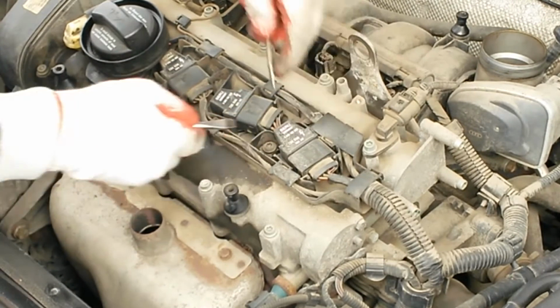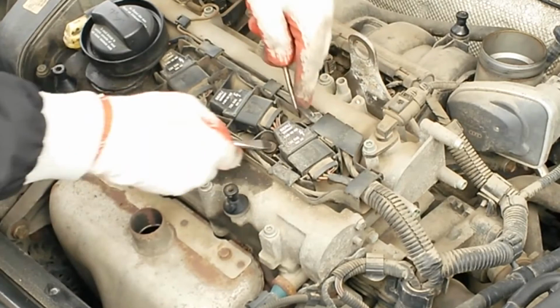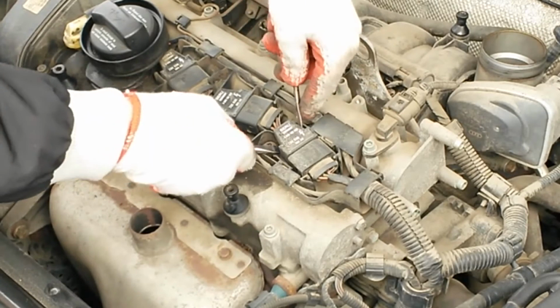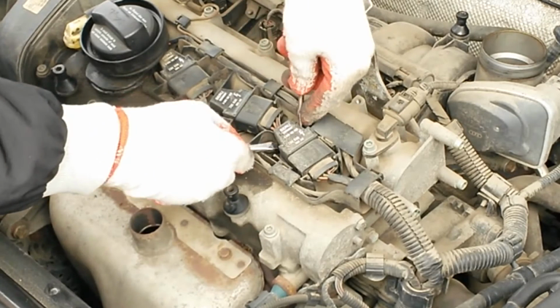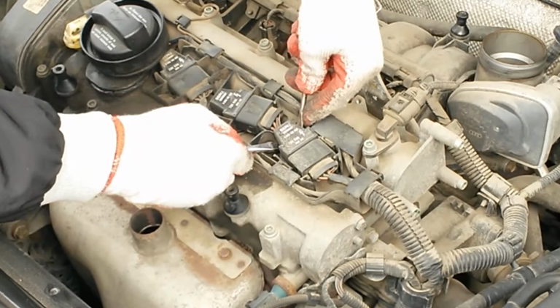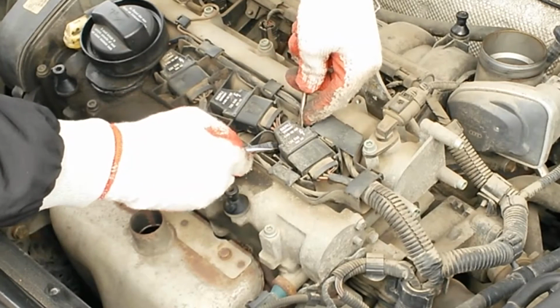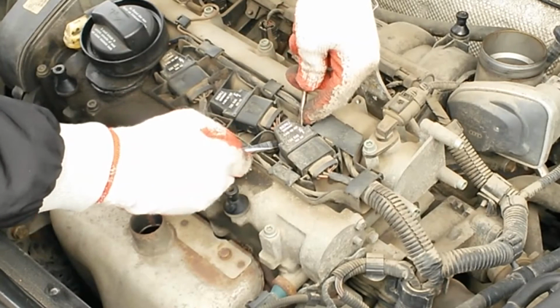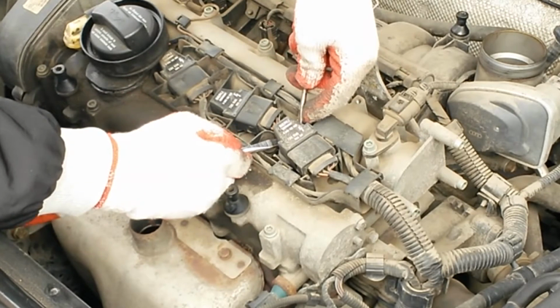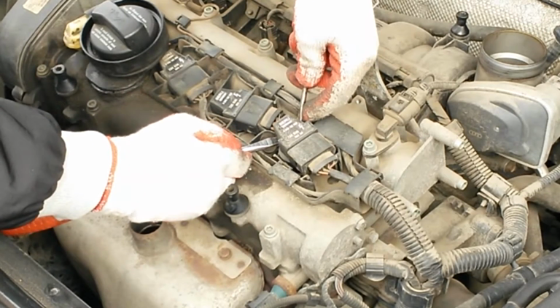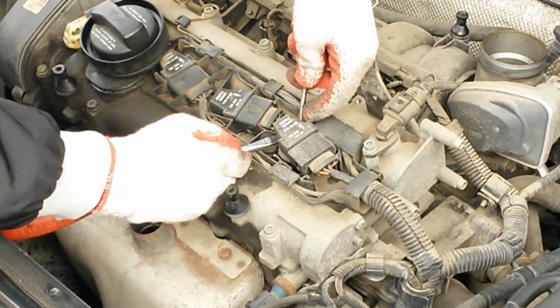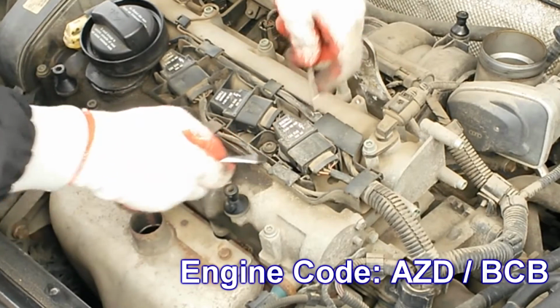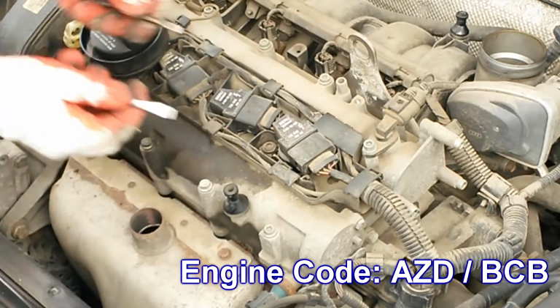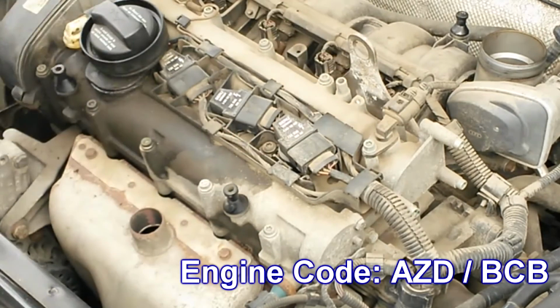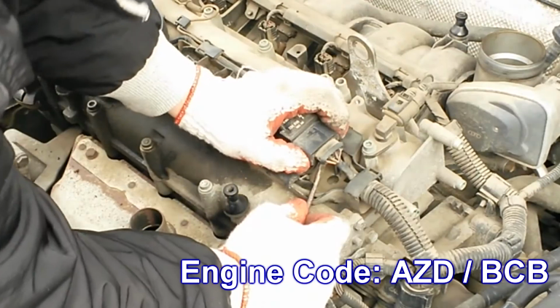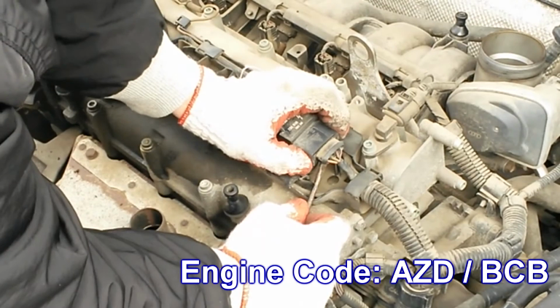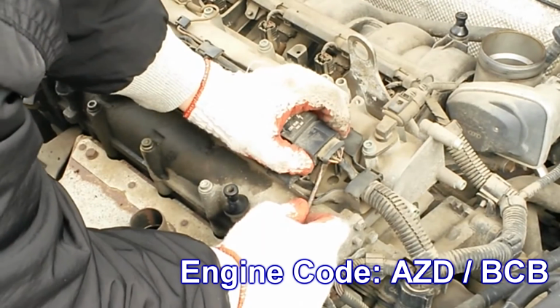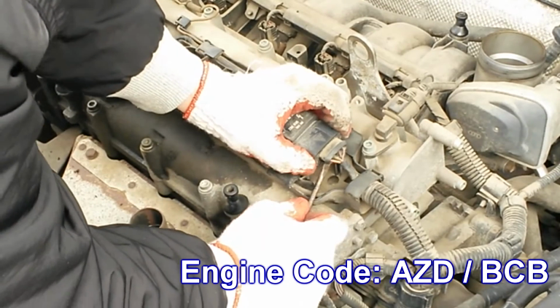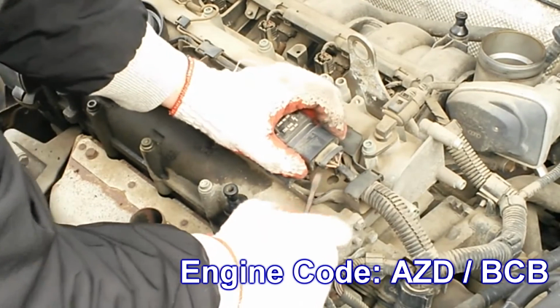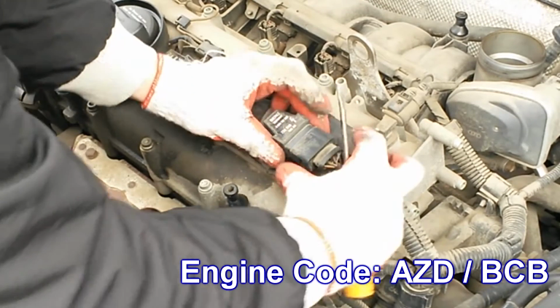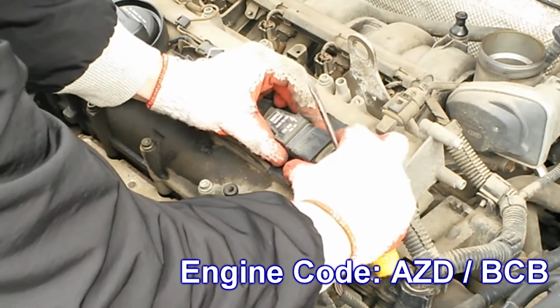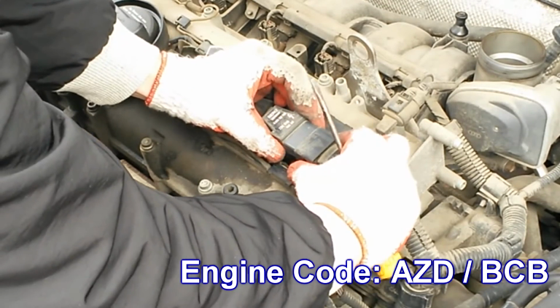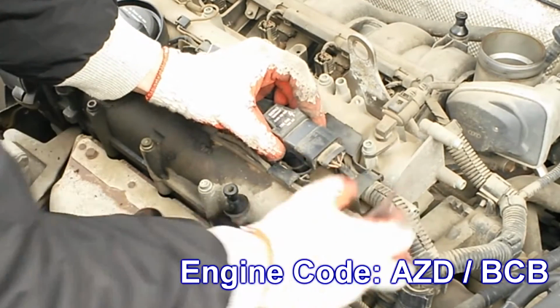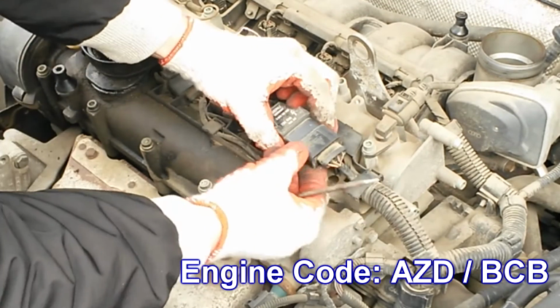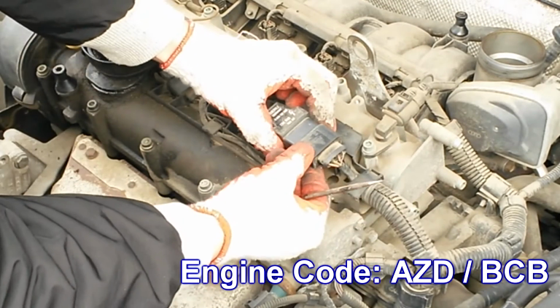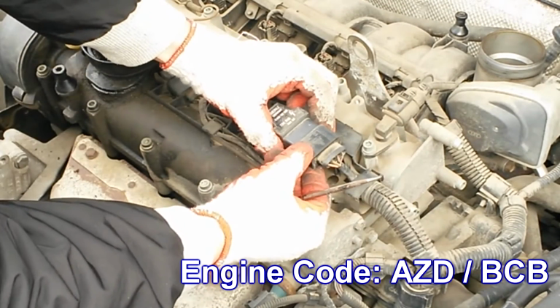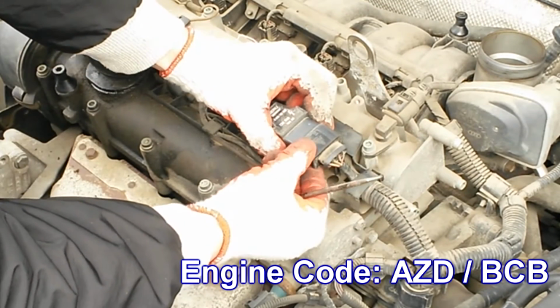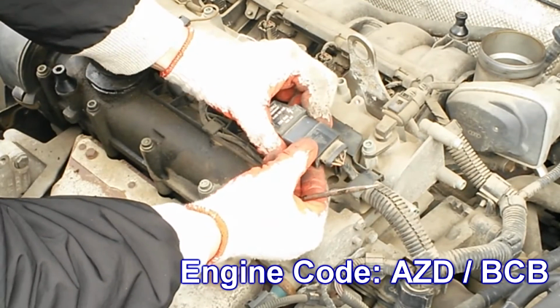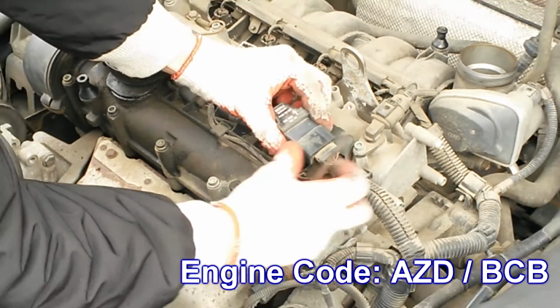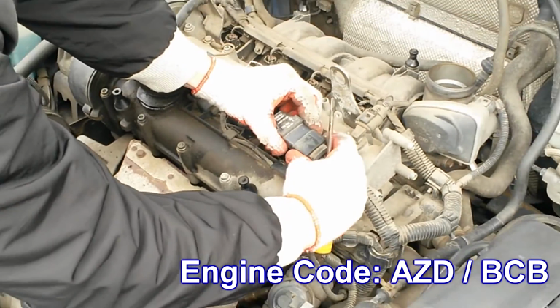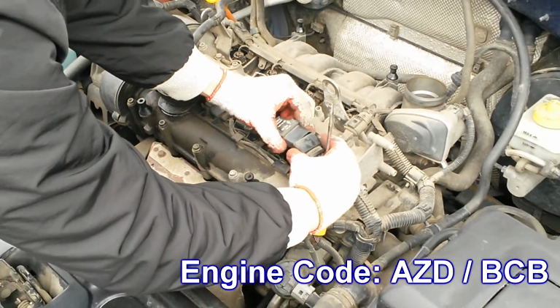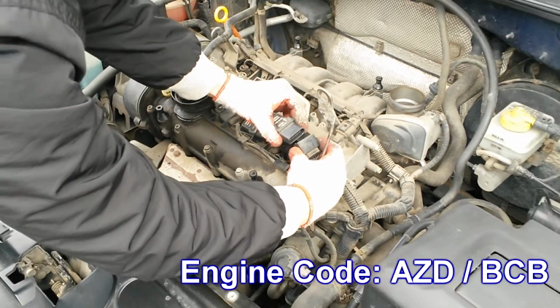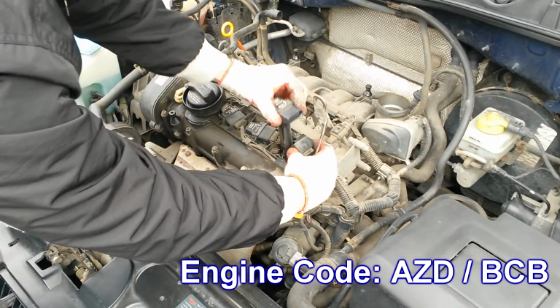You can use this tutorial for Volkswagen Golf Mark 4, Seat Leon 1M, and other cars from the Volkswagen Audi Group of the same generation with the engine codes AZD and BCB.